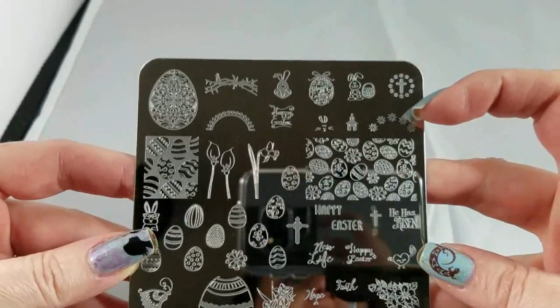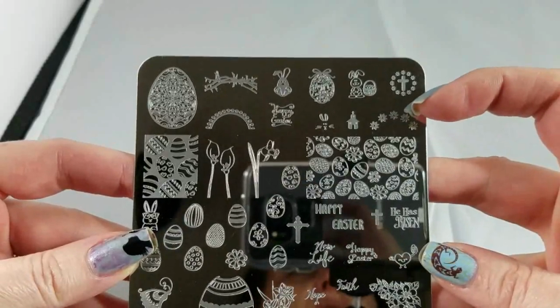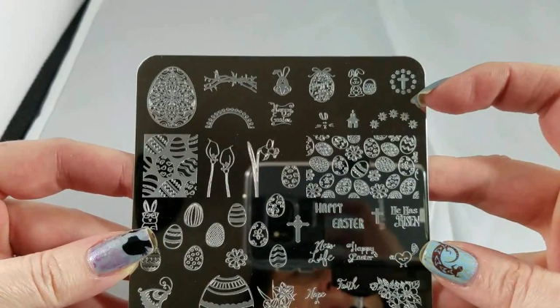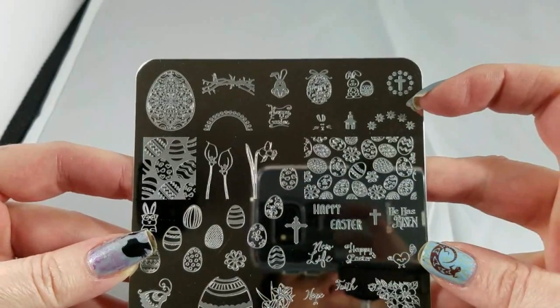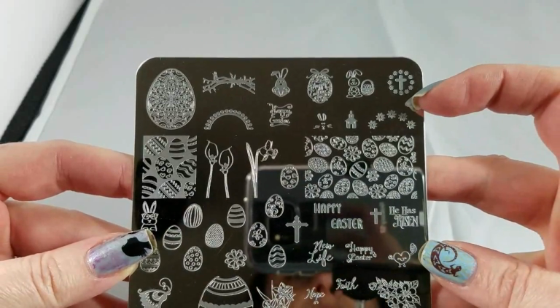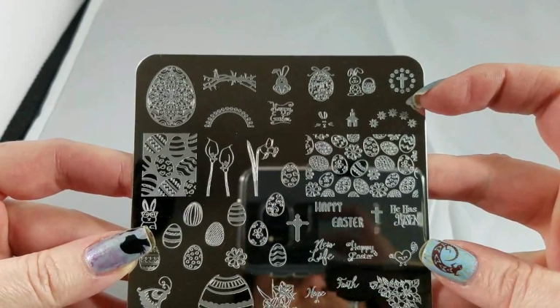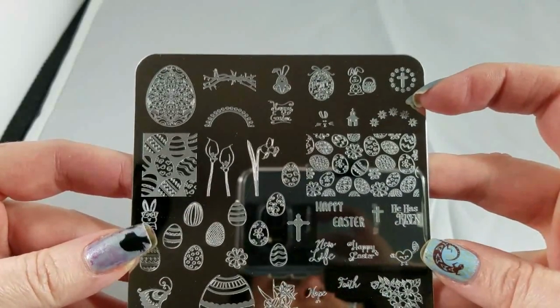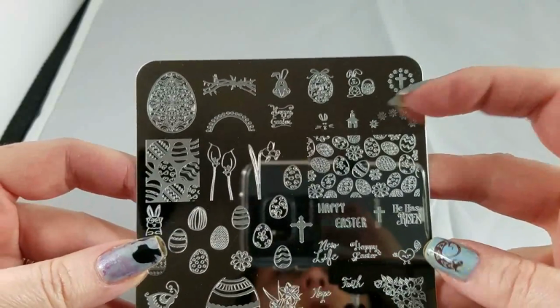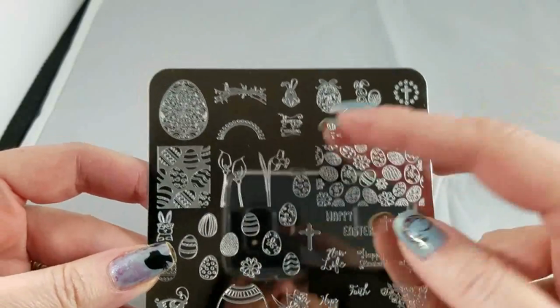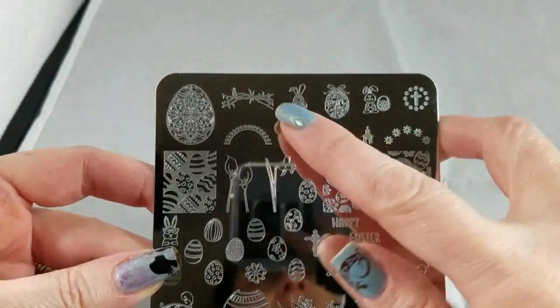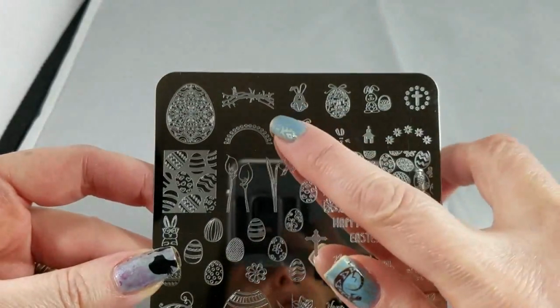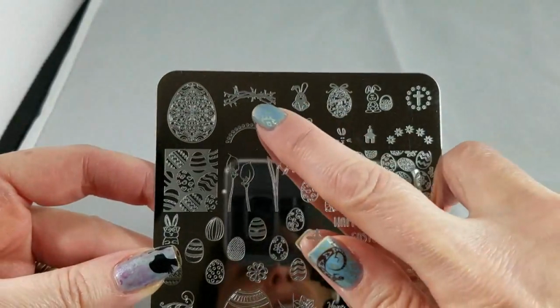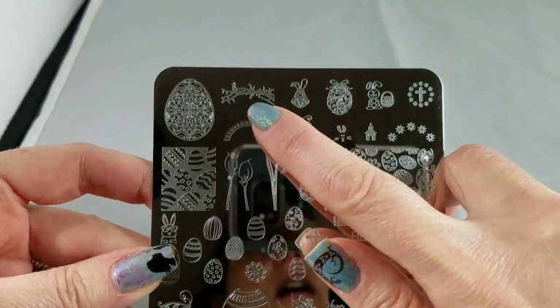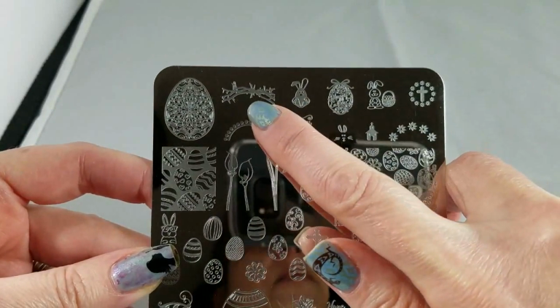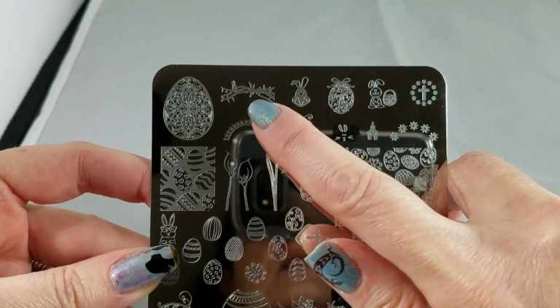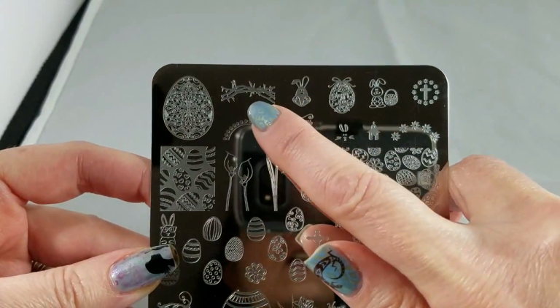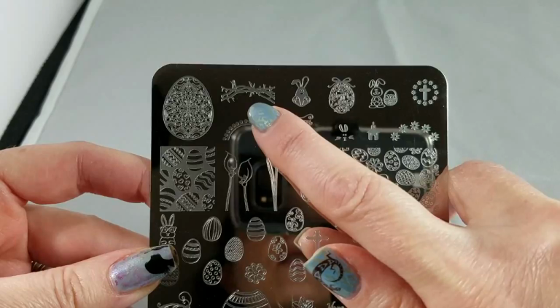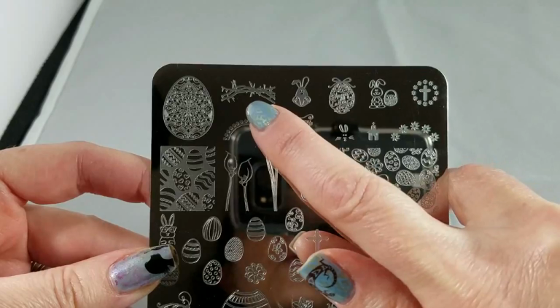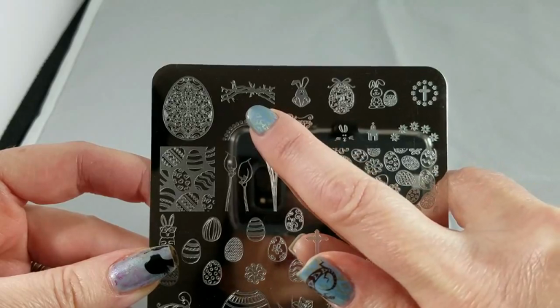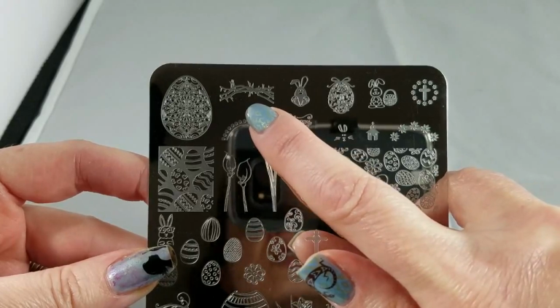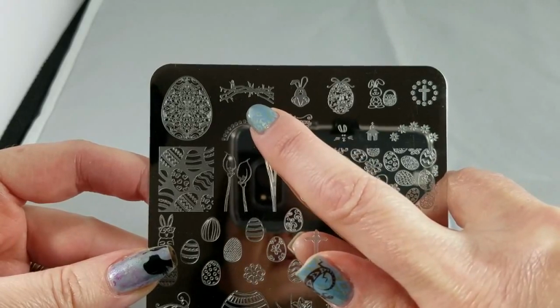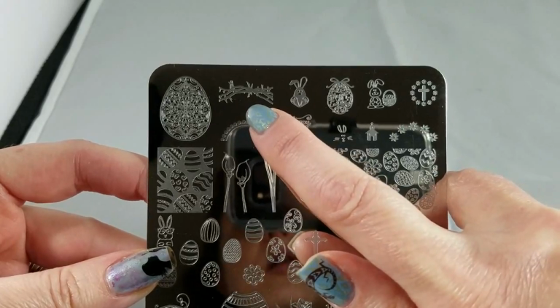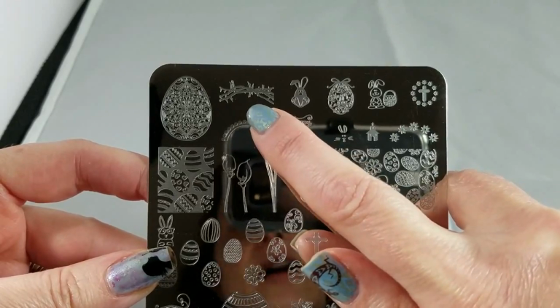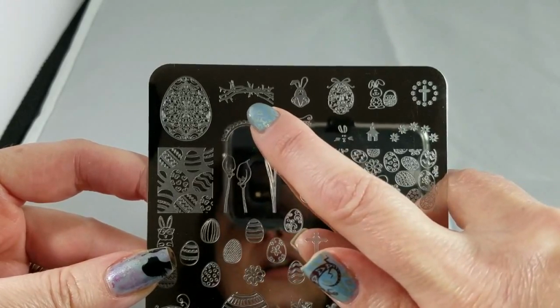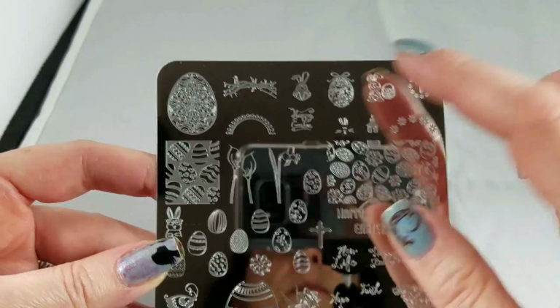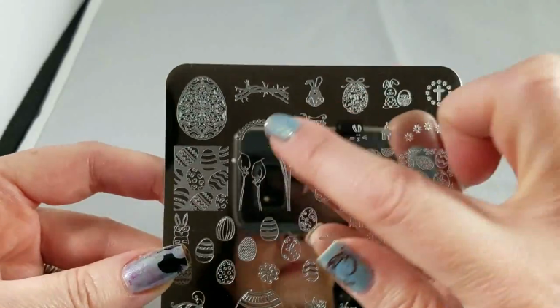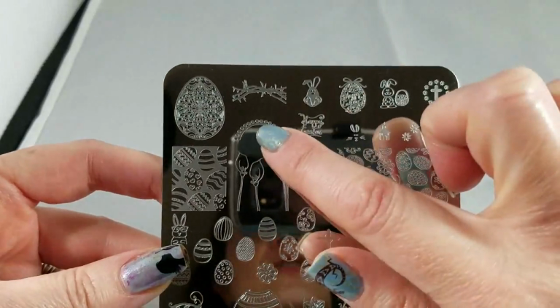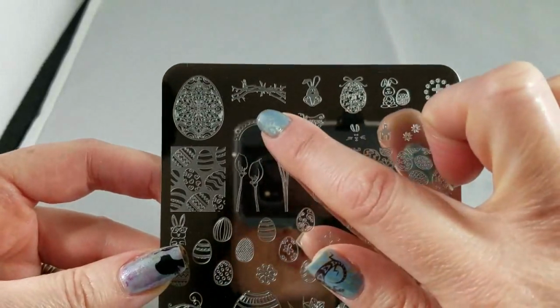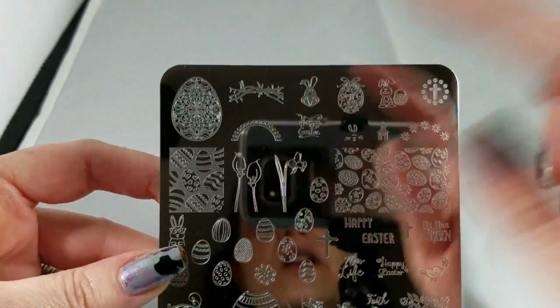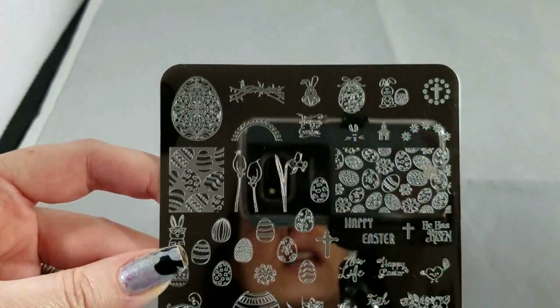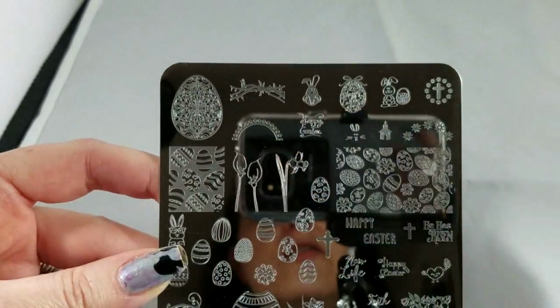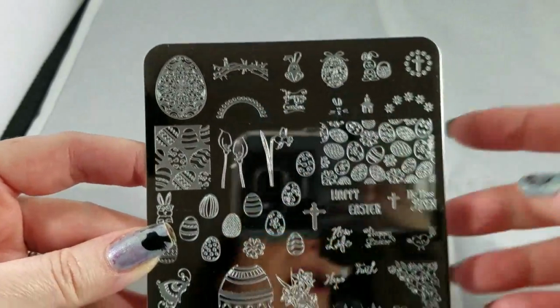You've got some cute little crosses, and this is like a crown of thorns, but it could also just be barbed wire if you want to use it in a different way.